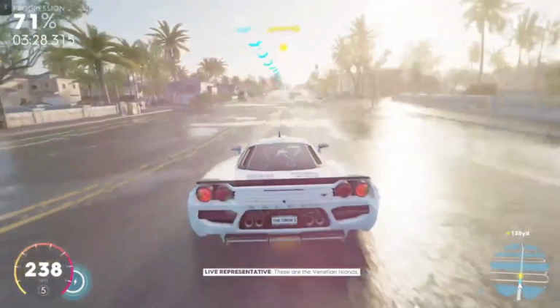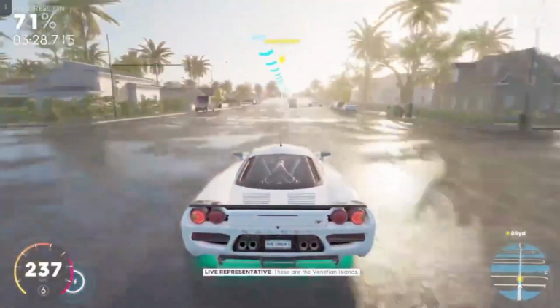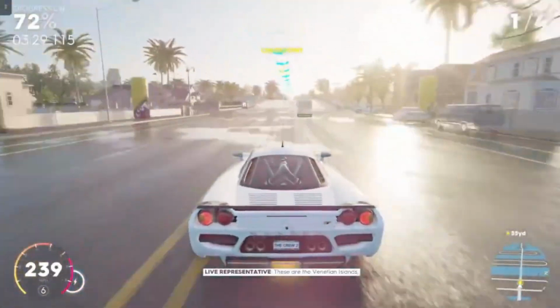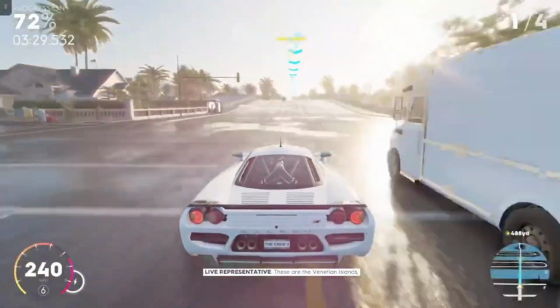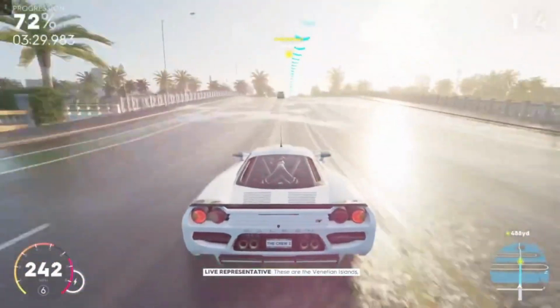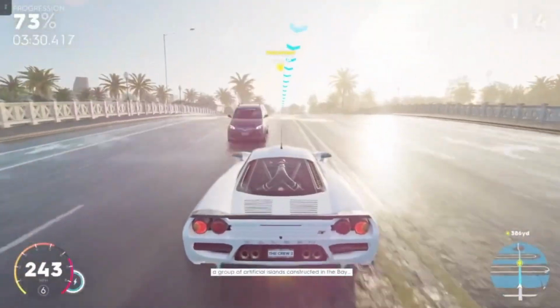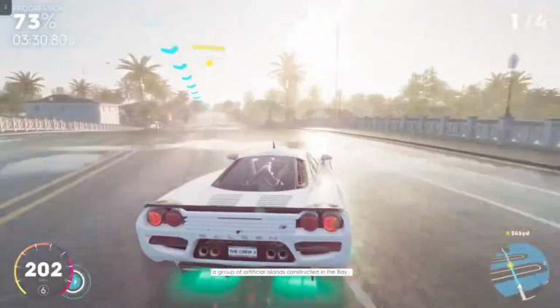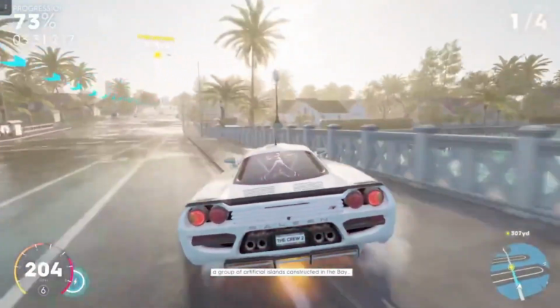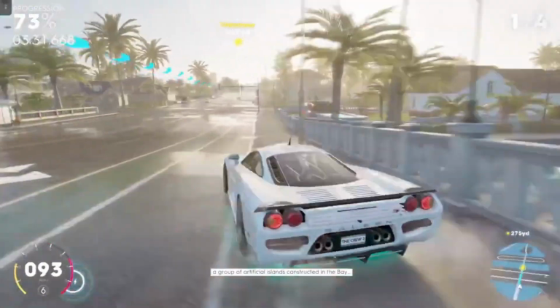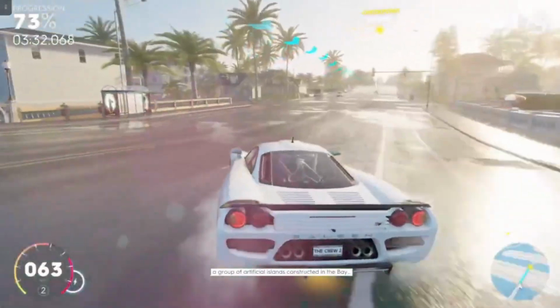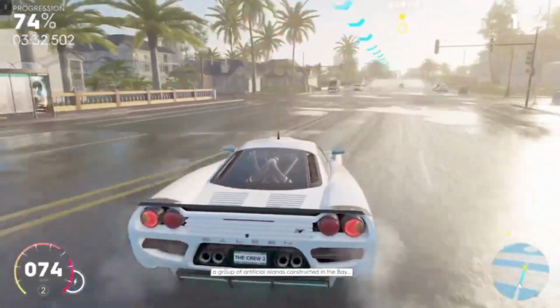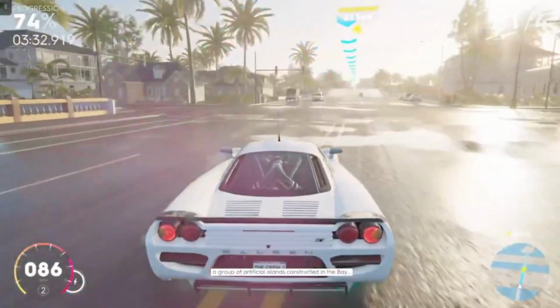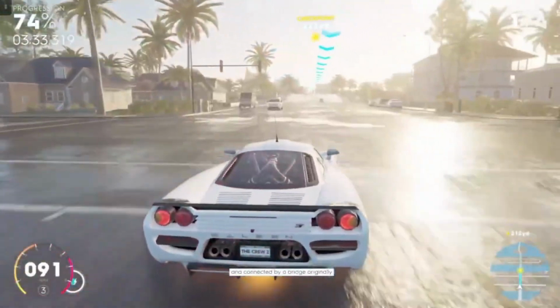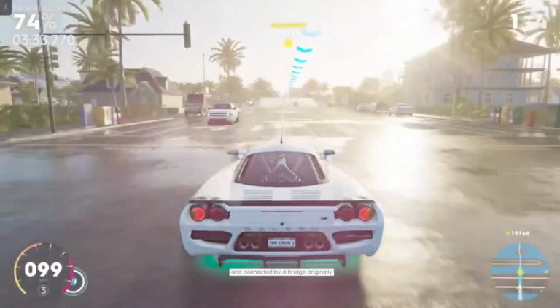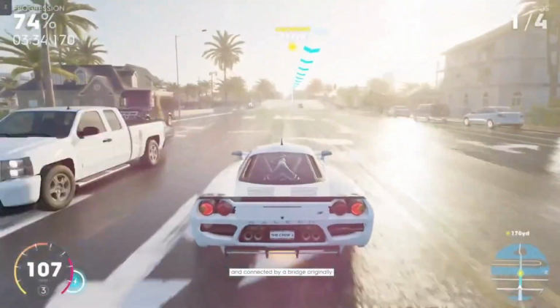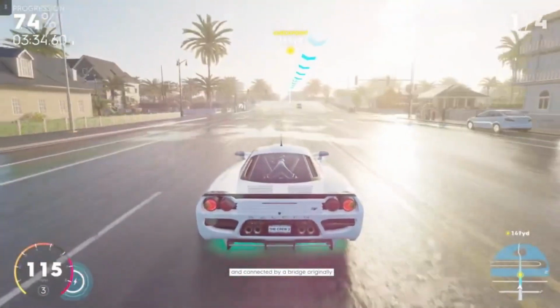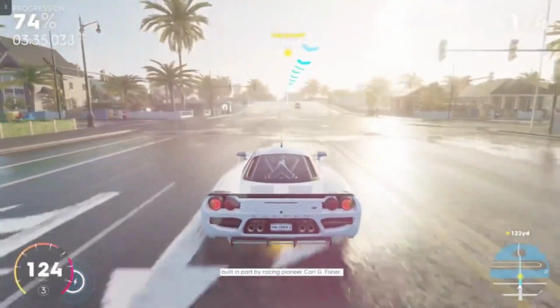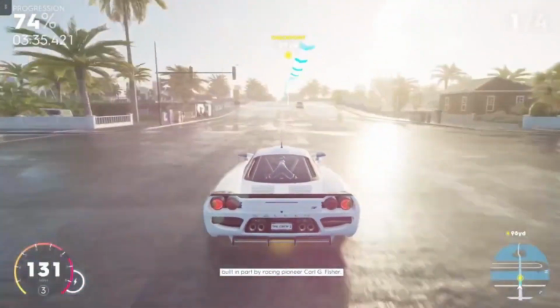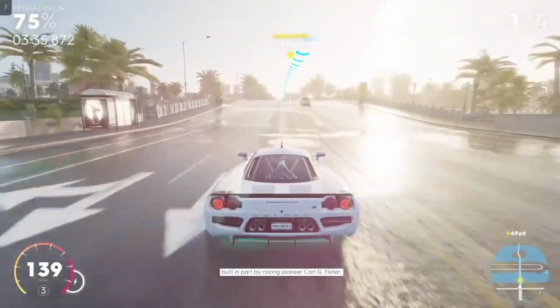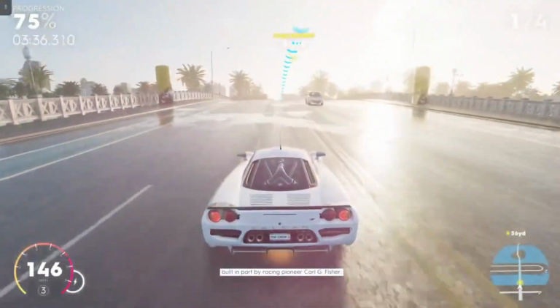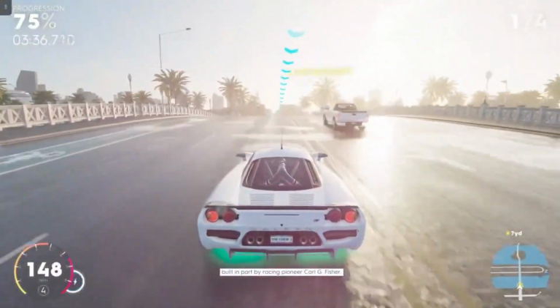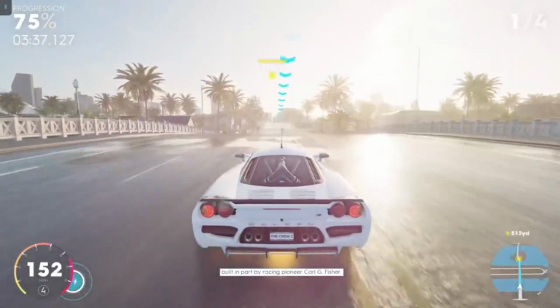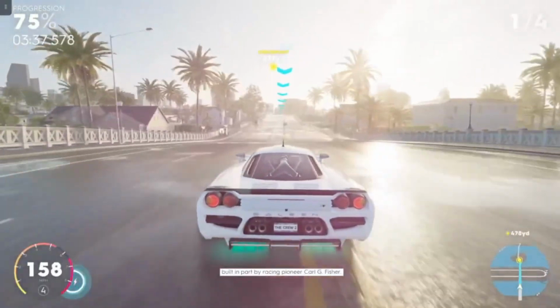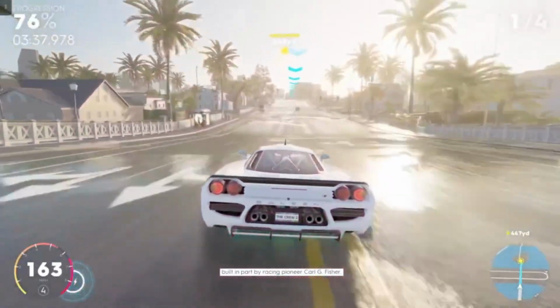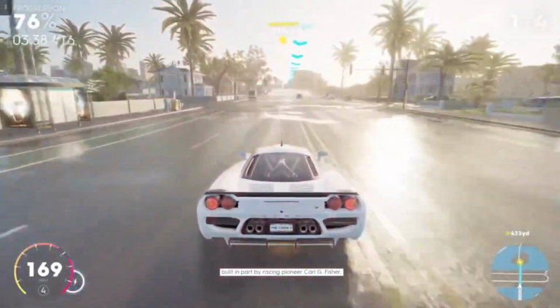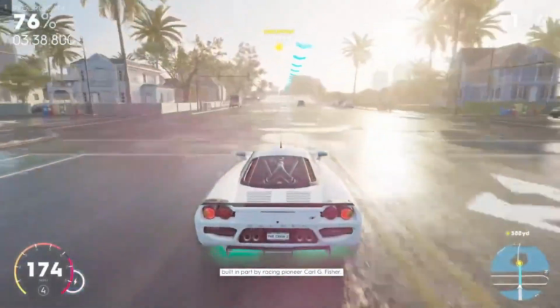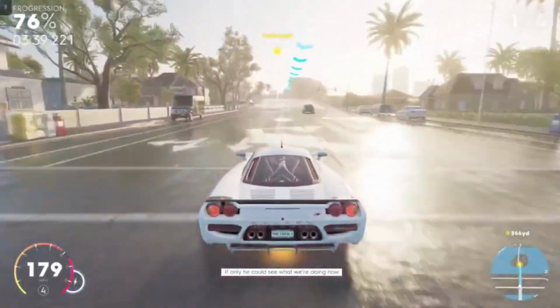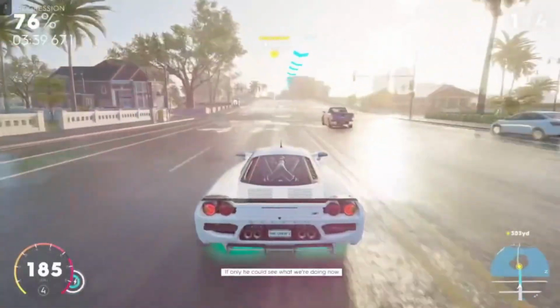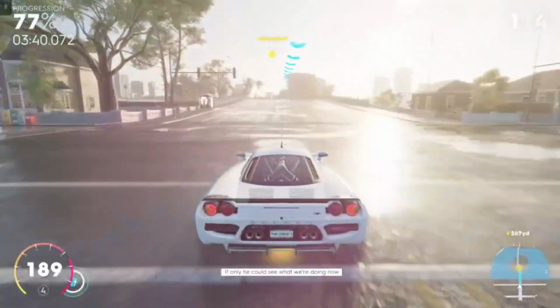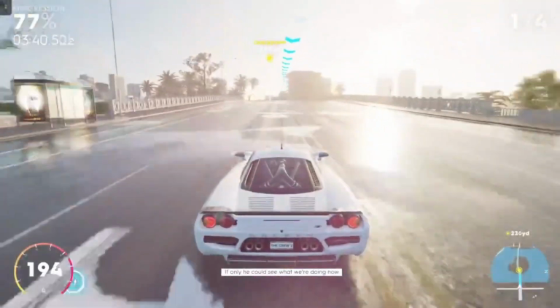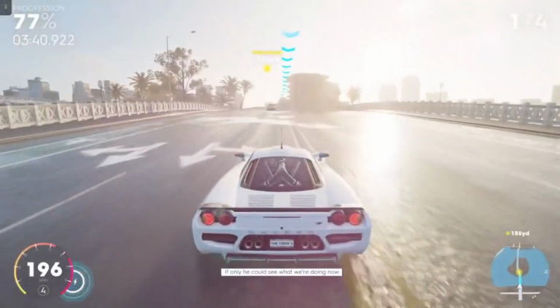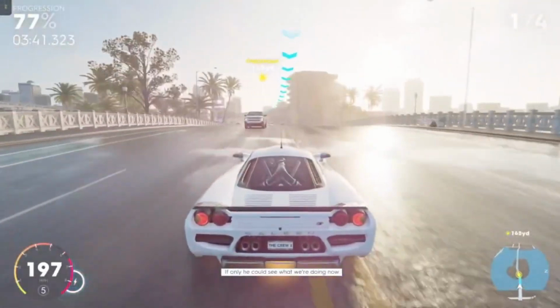These are the Venetian Islands, a group of artificial islands constructed in the bay and connected by a bridge originally built in part by racing pioneer Carl G. Fisher. If only he could see what we're doing now.